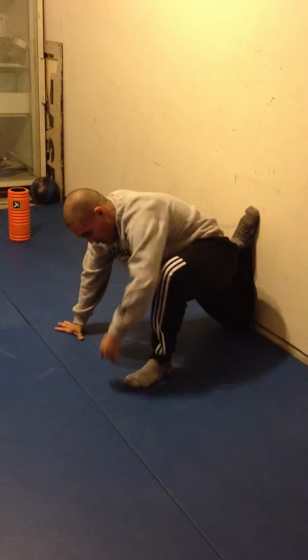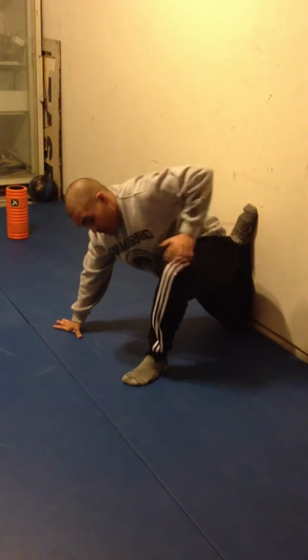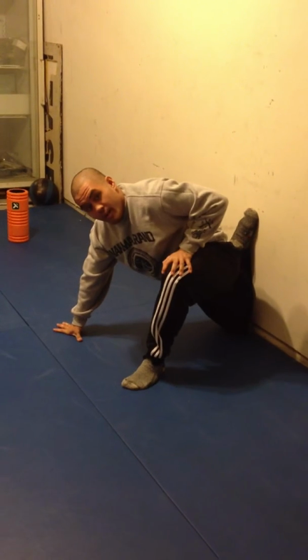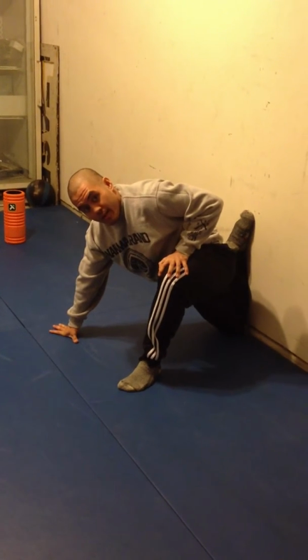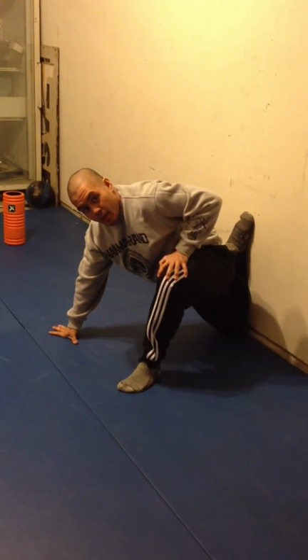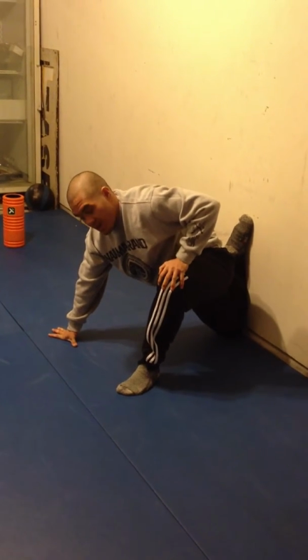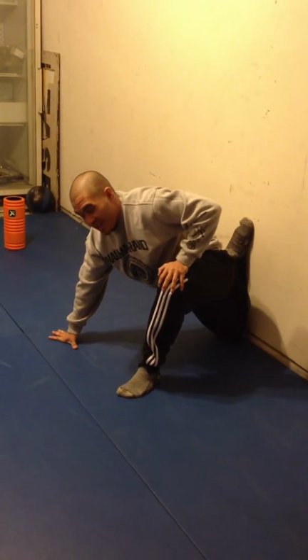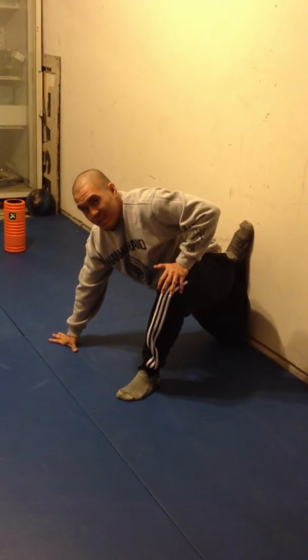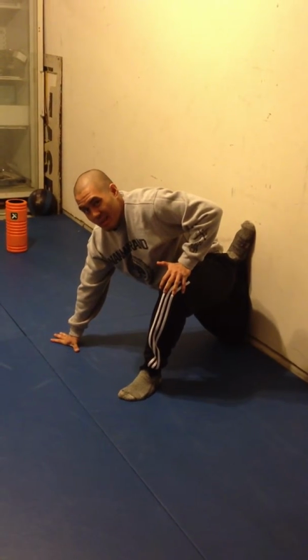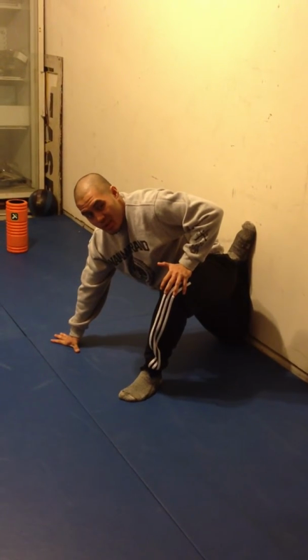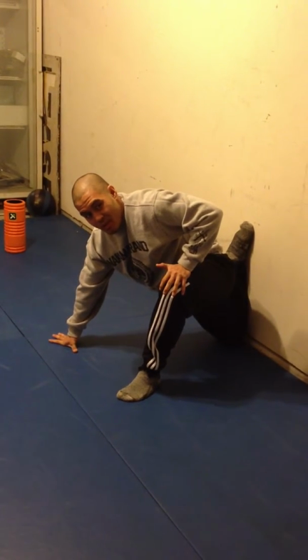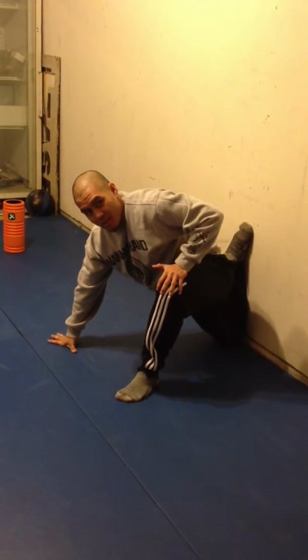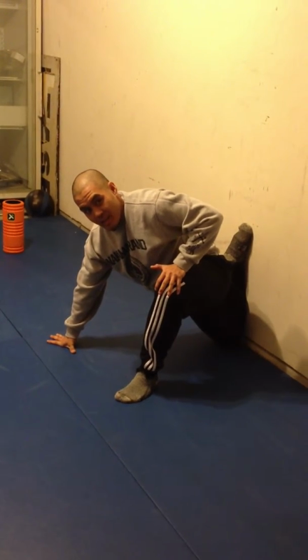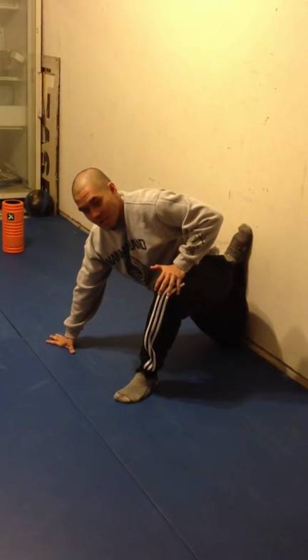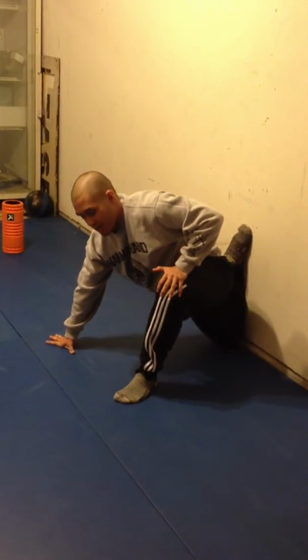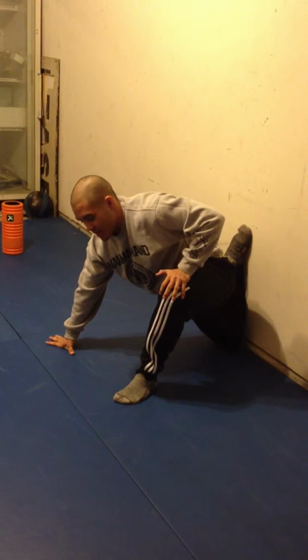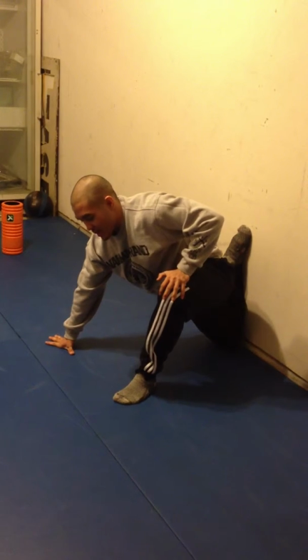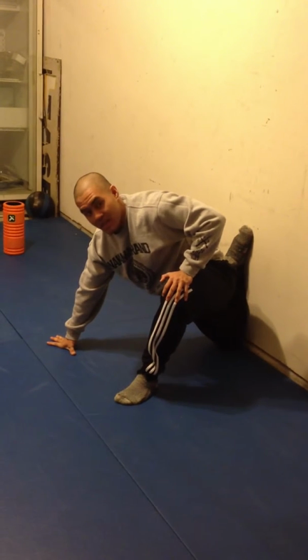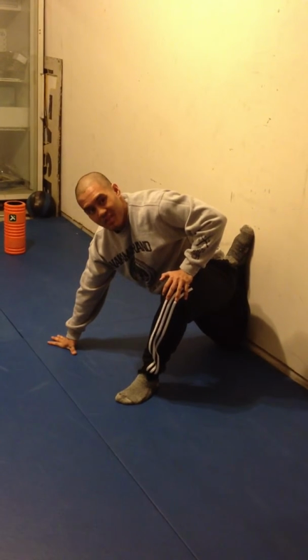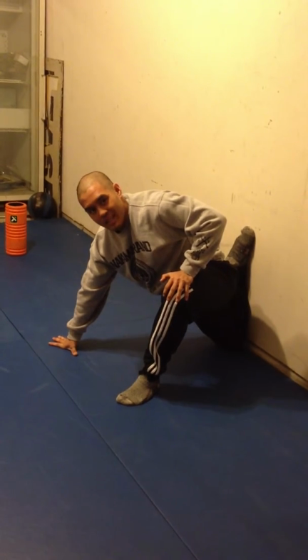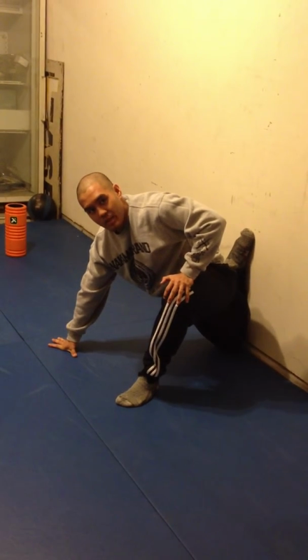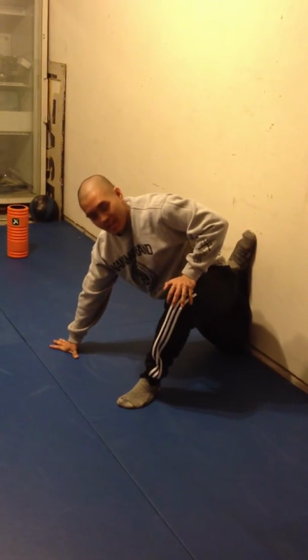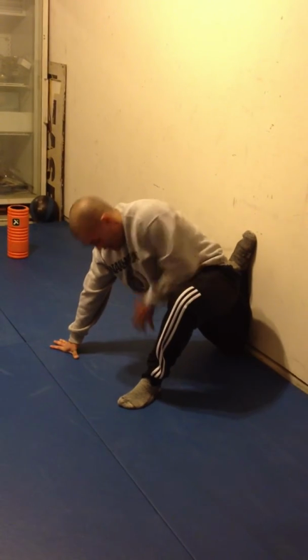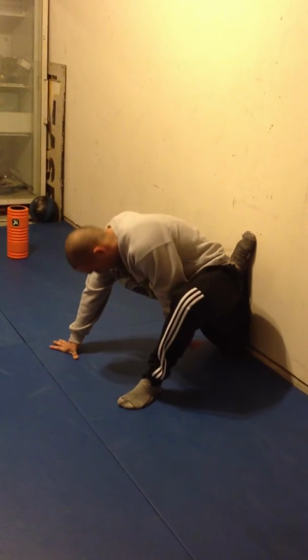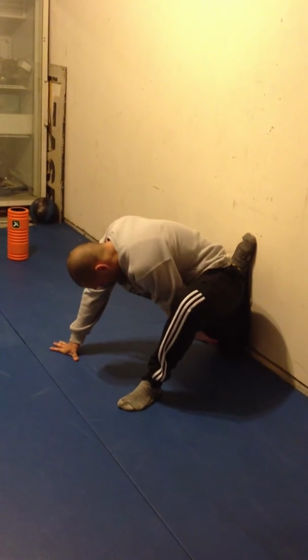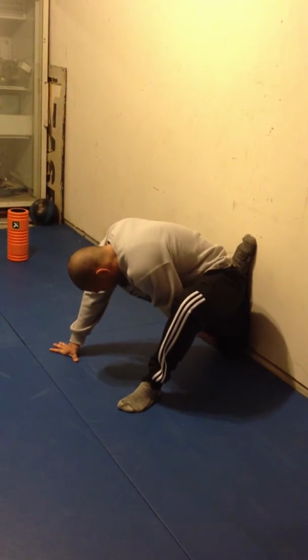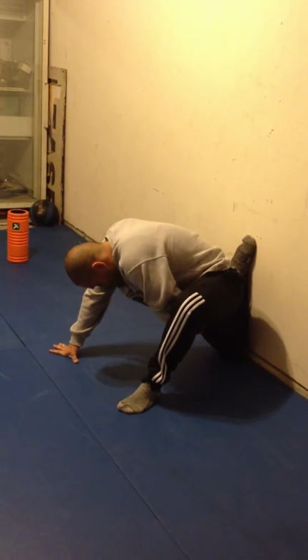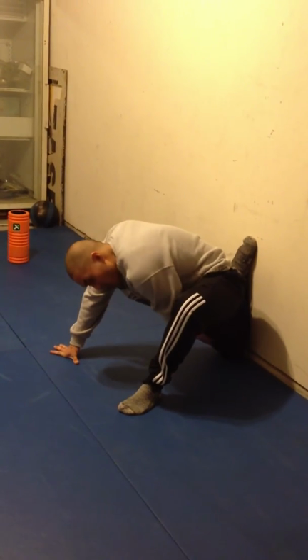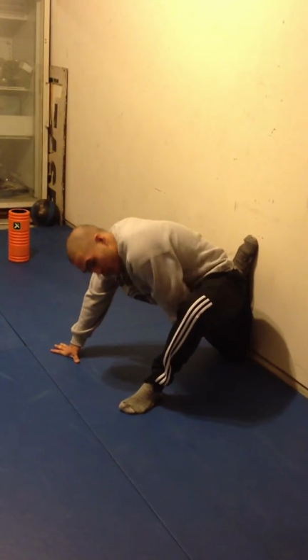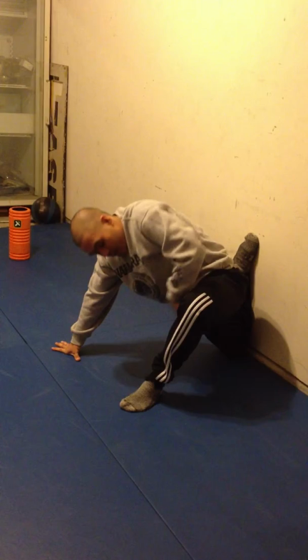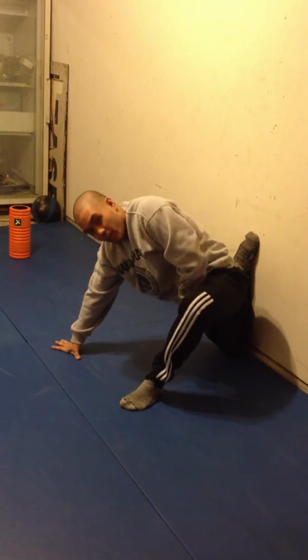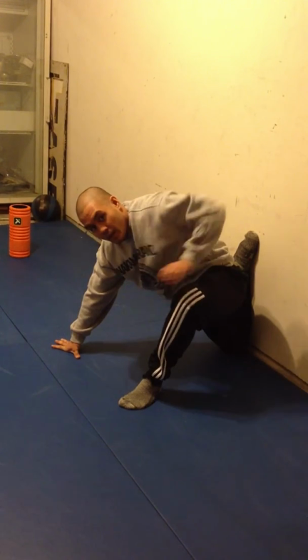Feet up, and that is pretty hard, so you want to take it nice and slow at first. I might sit here for like 10, 20 seconds. Now I'm feeling a lot of this stretch all right here, a little bit in here.